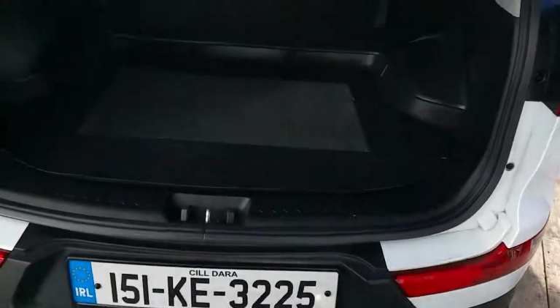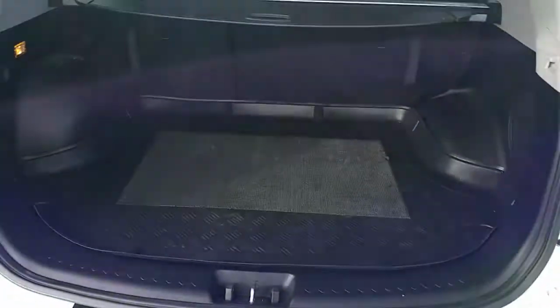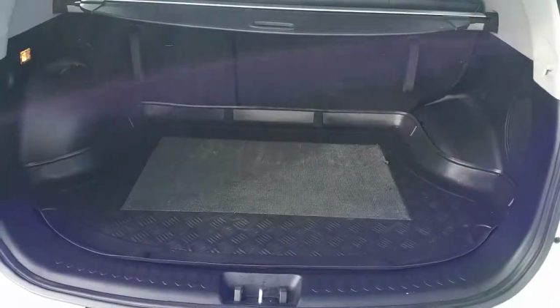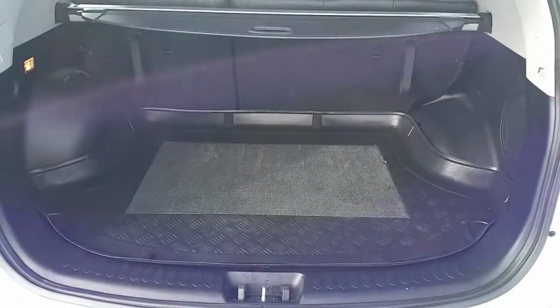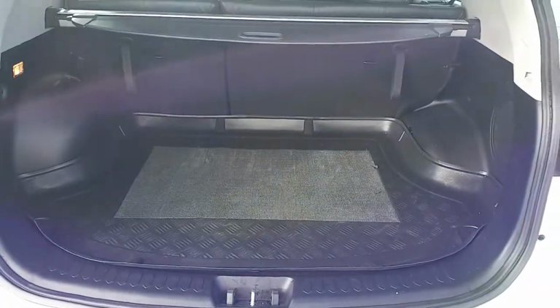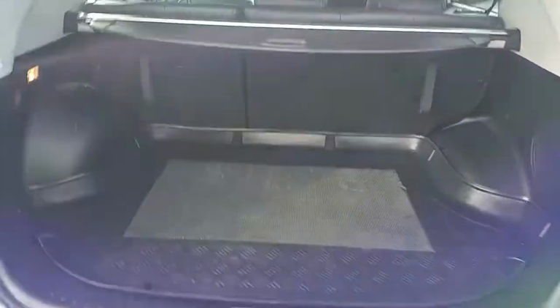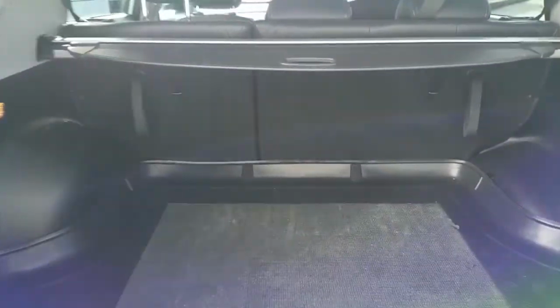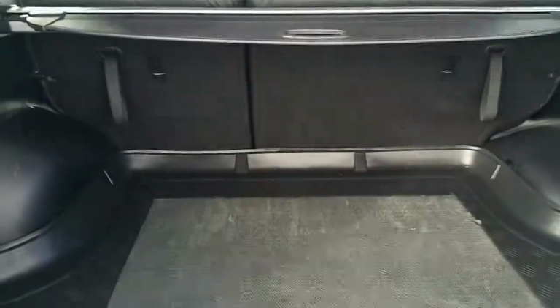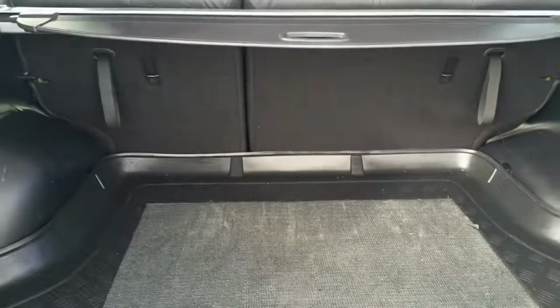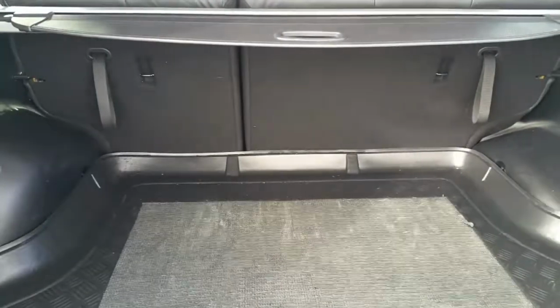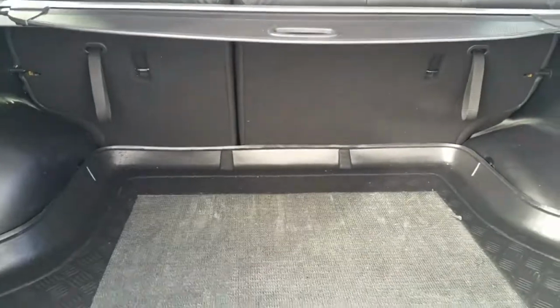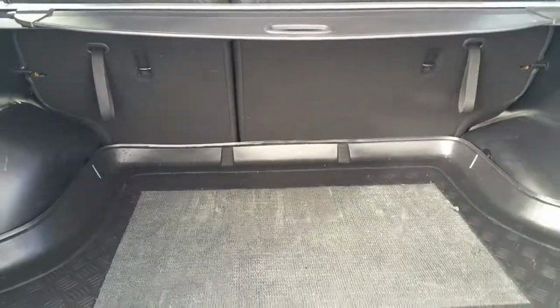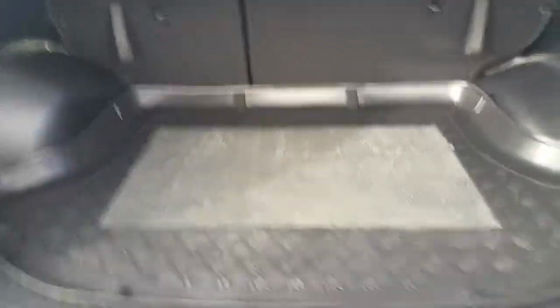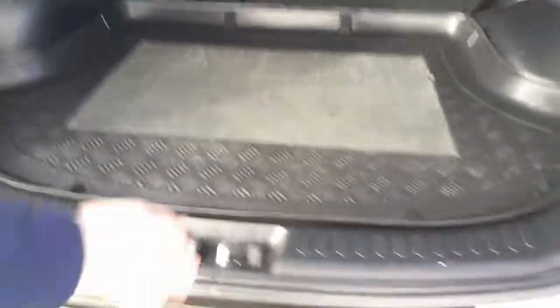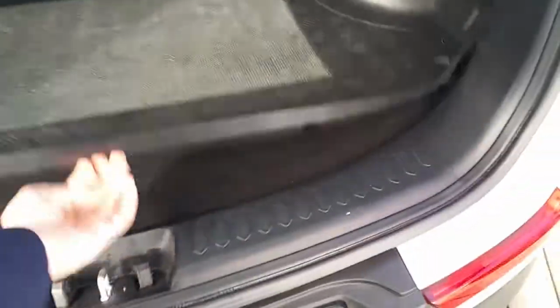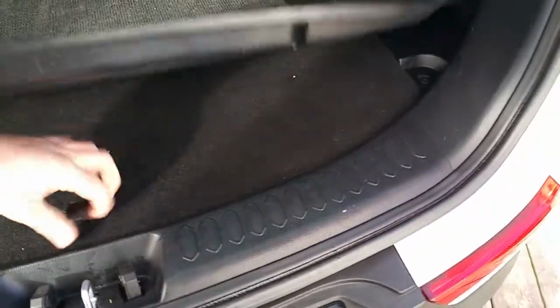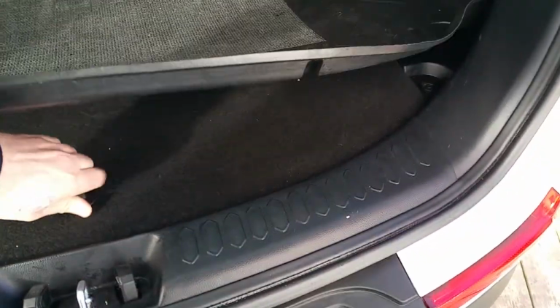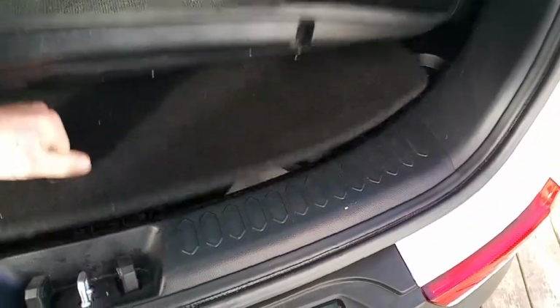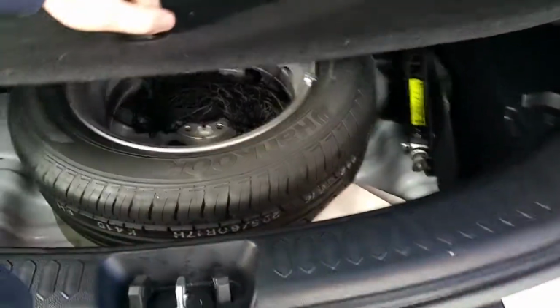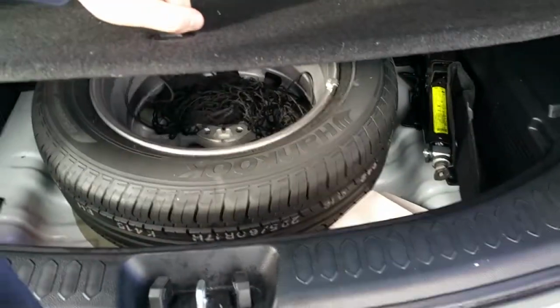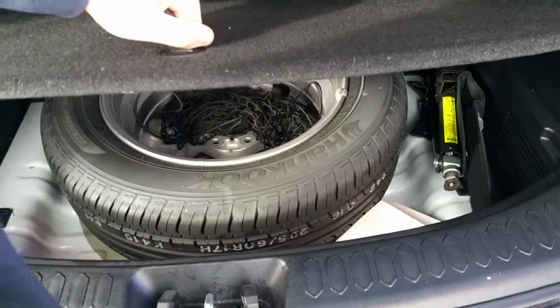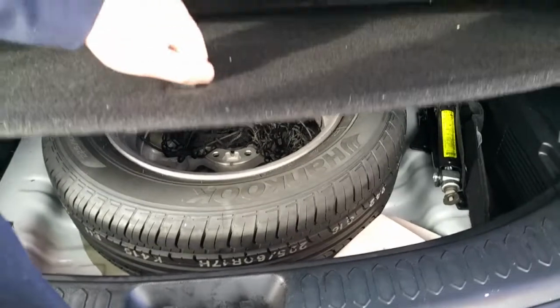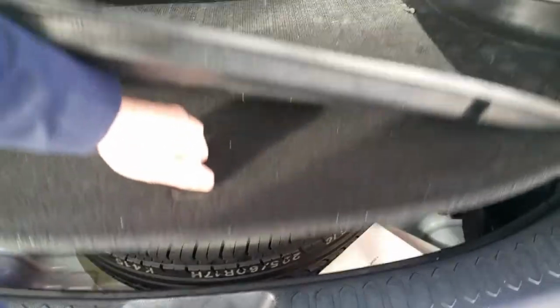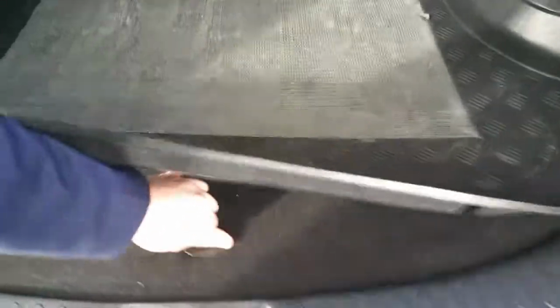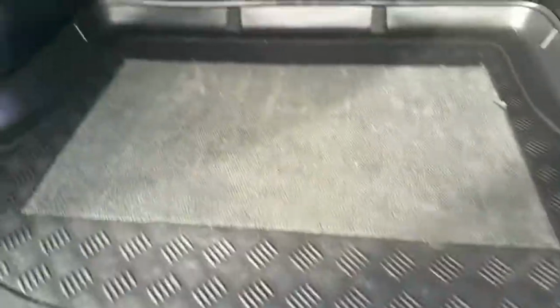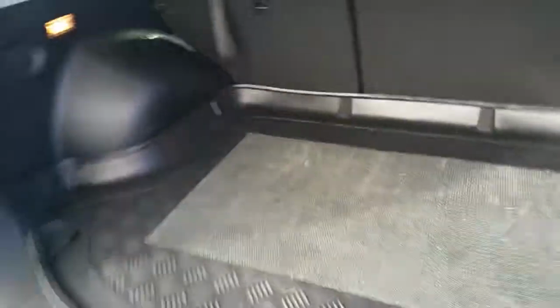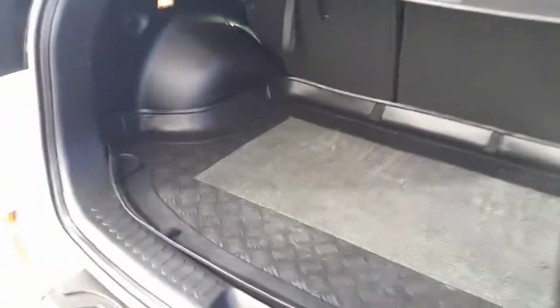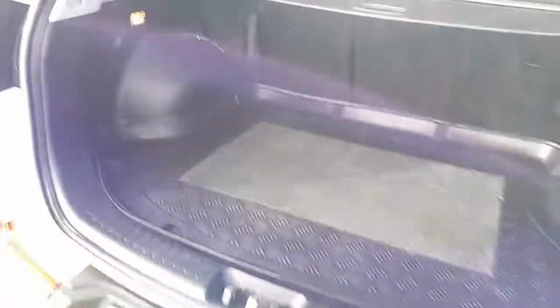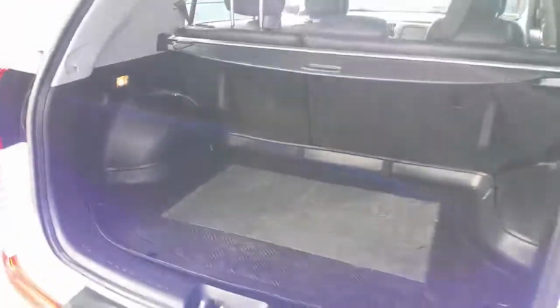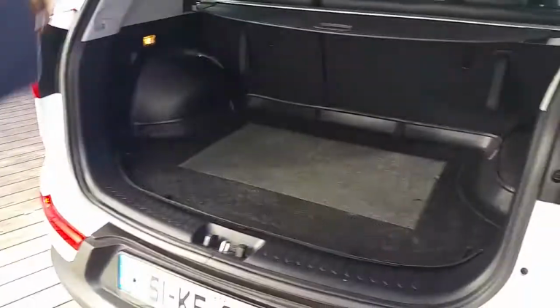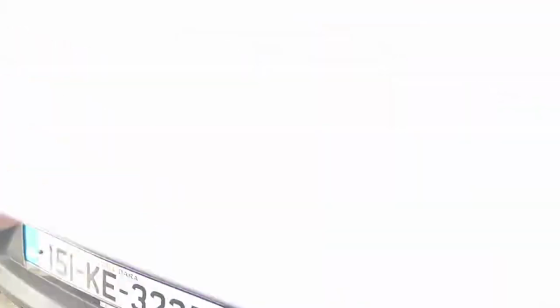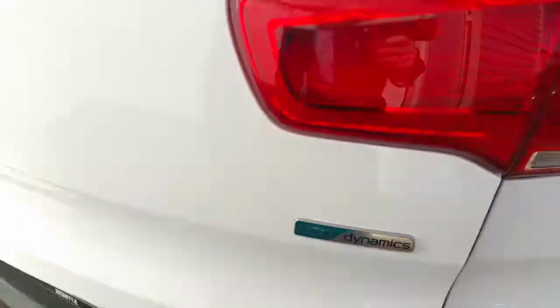It has plenty of boot space, but if you do need that extra bit of space the rear seats can be folded down at a 60-40 ratio. Underneath the floor we have a full size spare wheel, which gives you that peace of mind if you do get a puncture. You can replace the wheel, get safely to your nearest garage and have the puncture repaired.